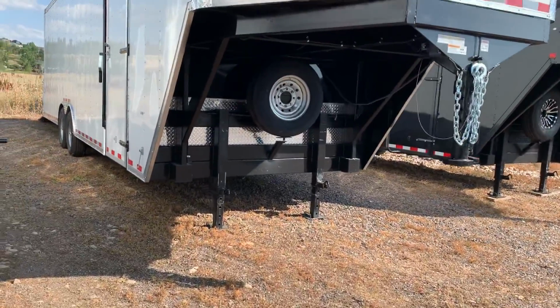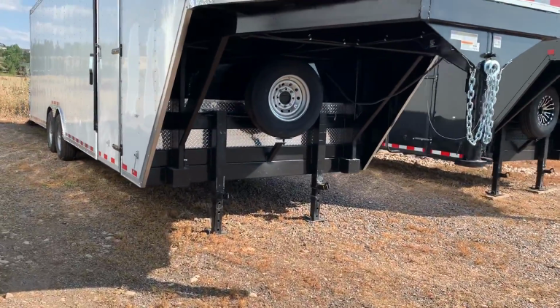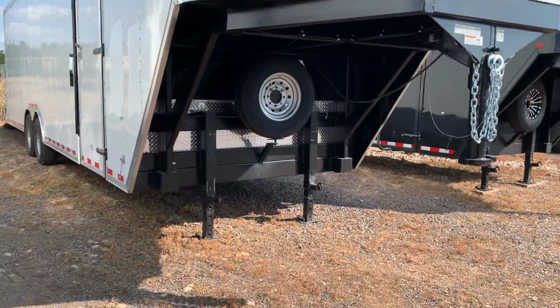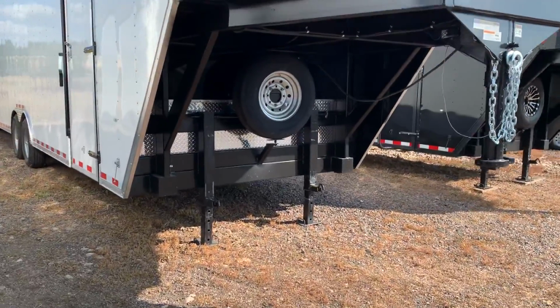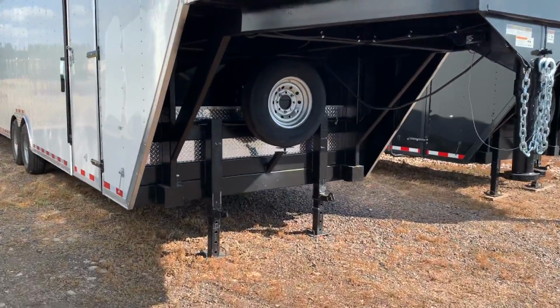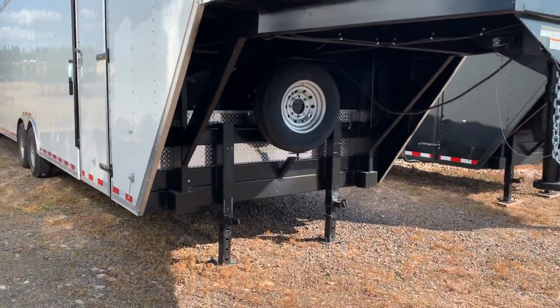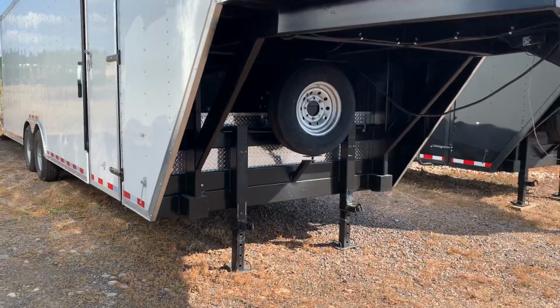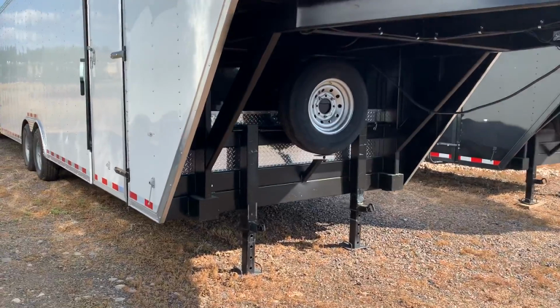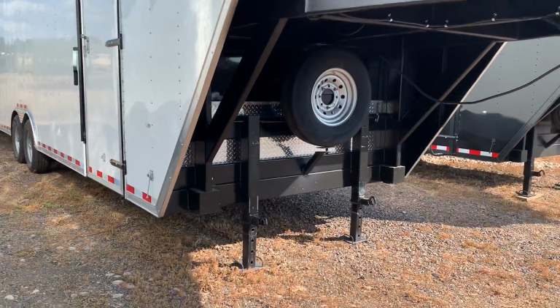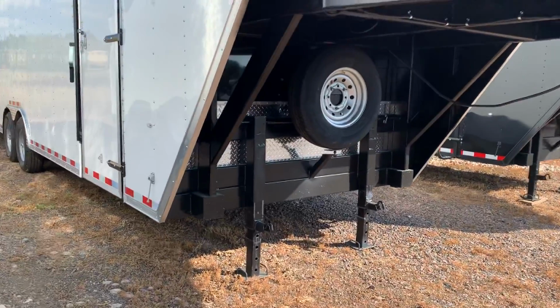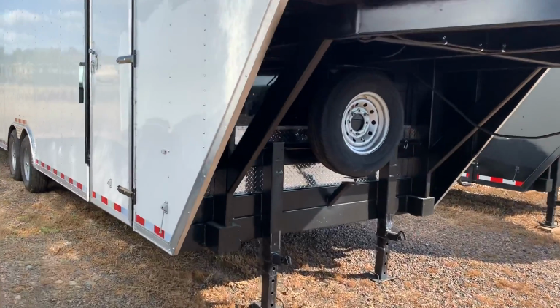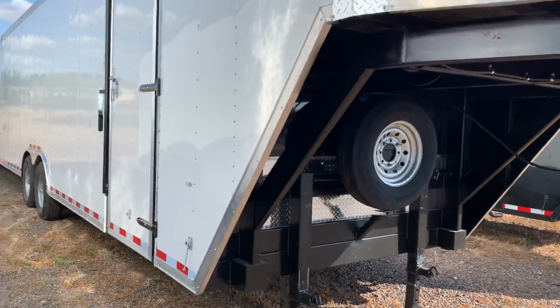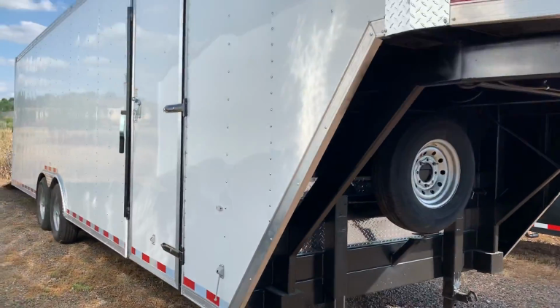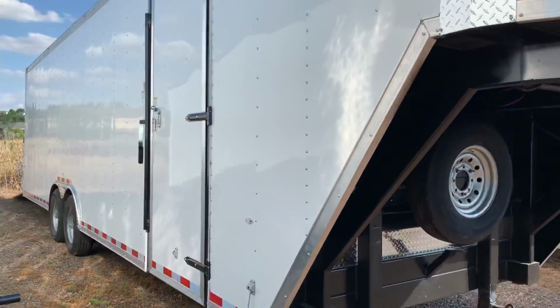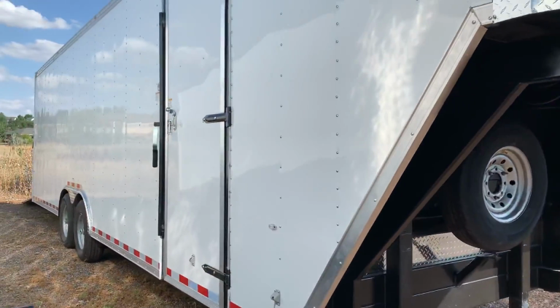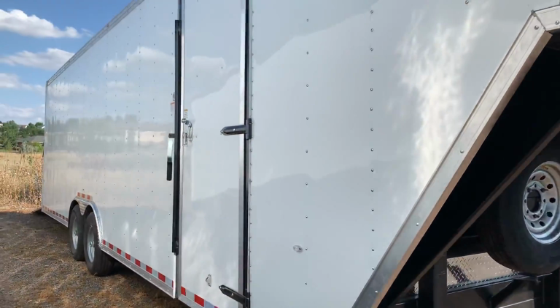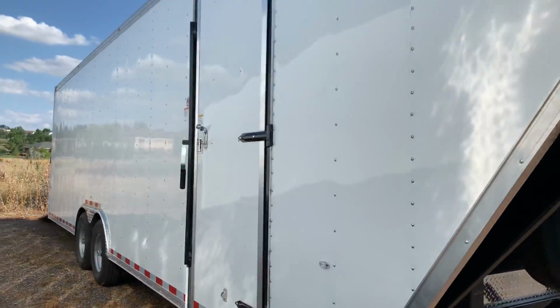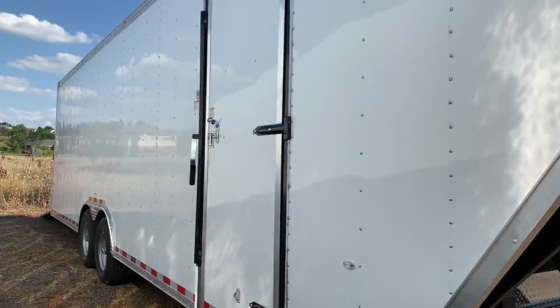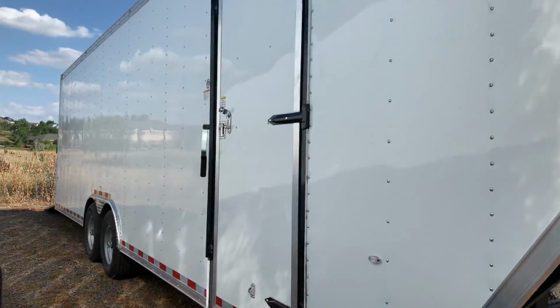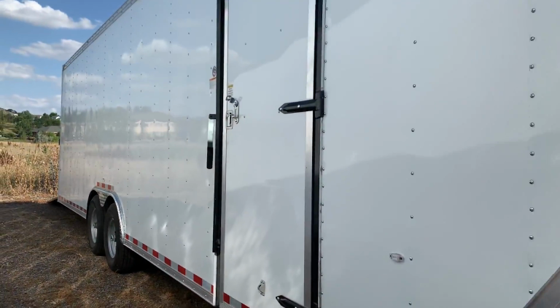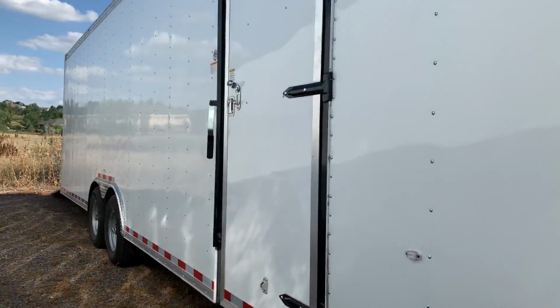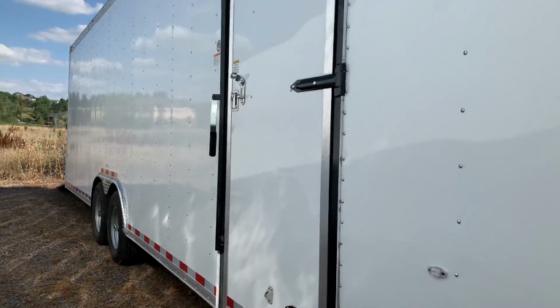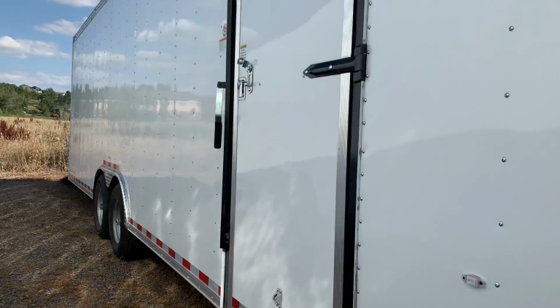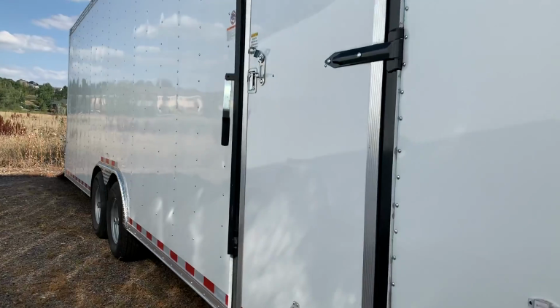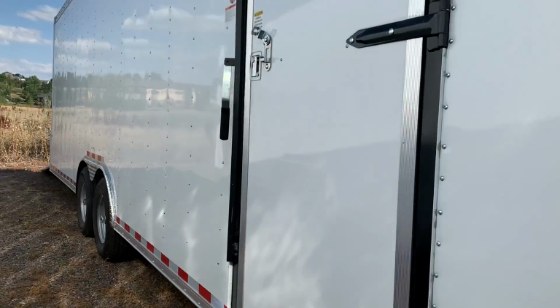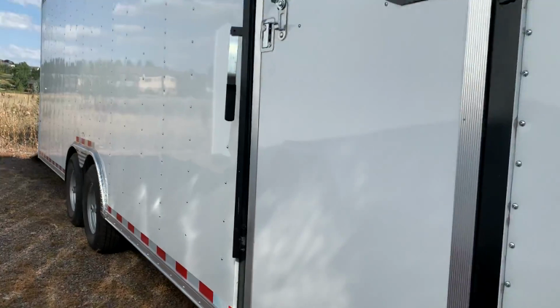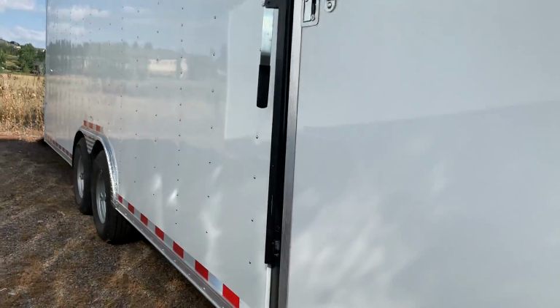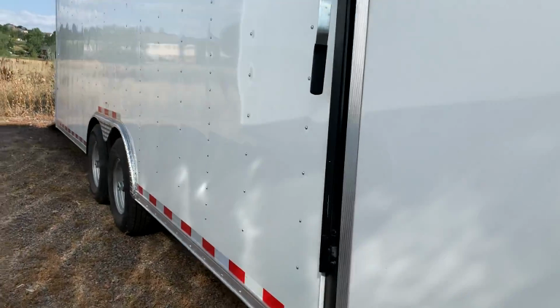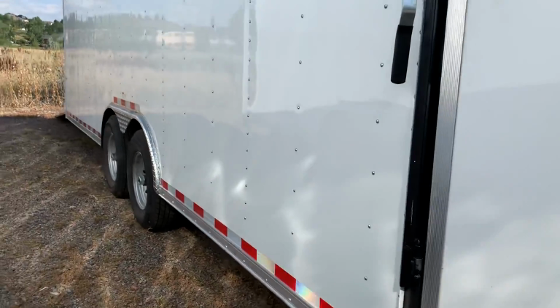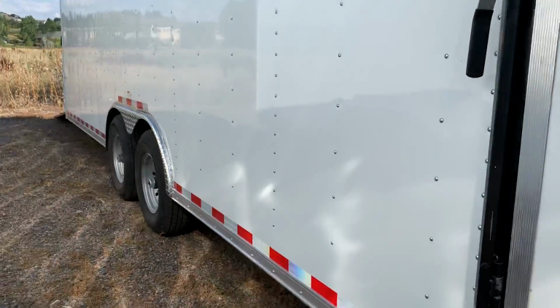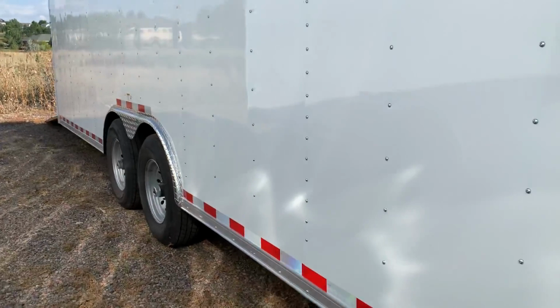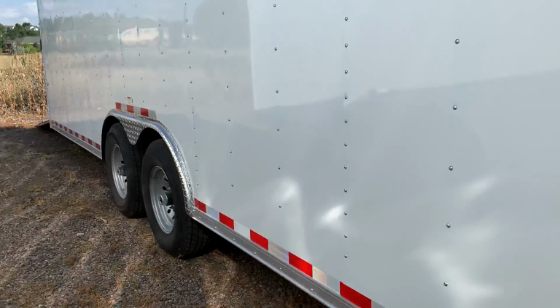You have dual heavy-duty landing gear here on the front, as well as a matching spare tire right there. The side door has an RV lock and cam bar, so you've got double lock protection on the side door.